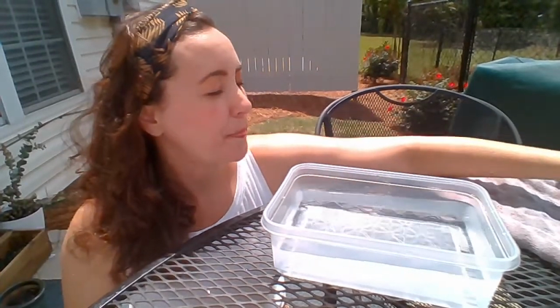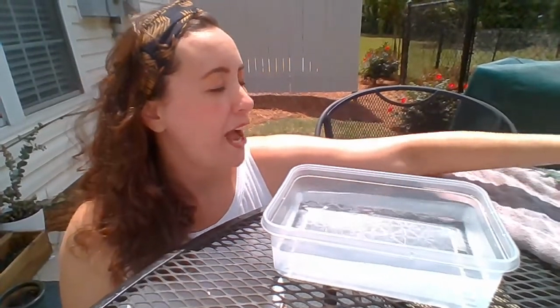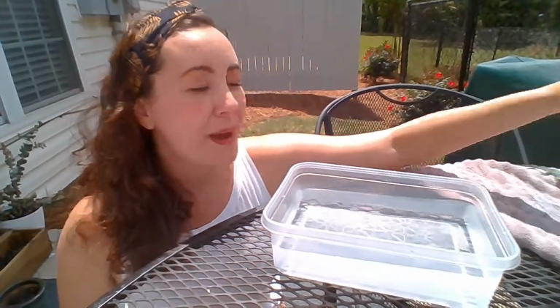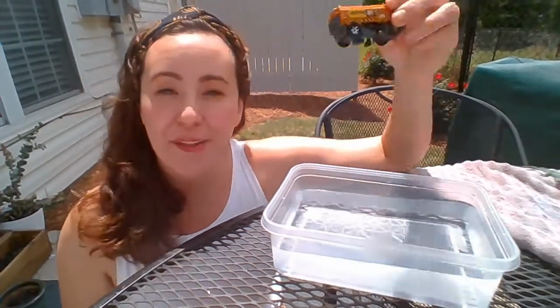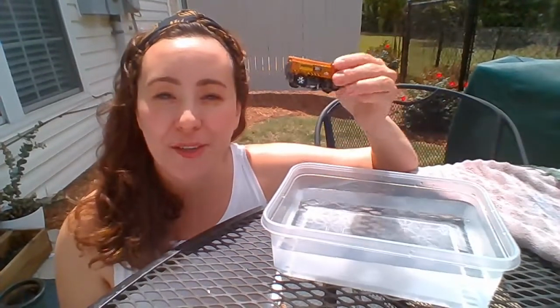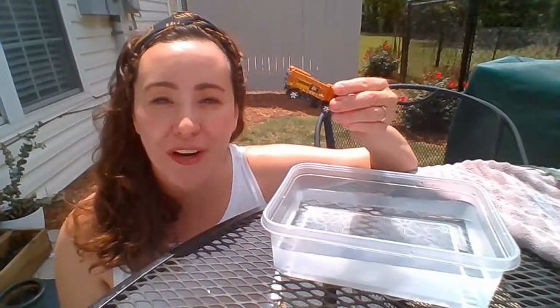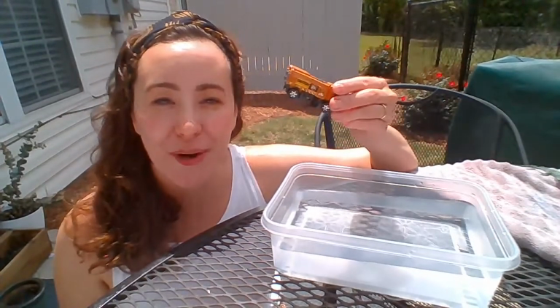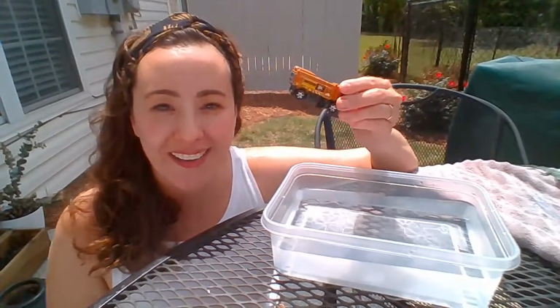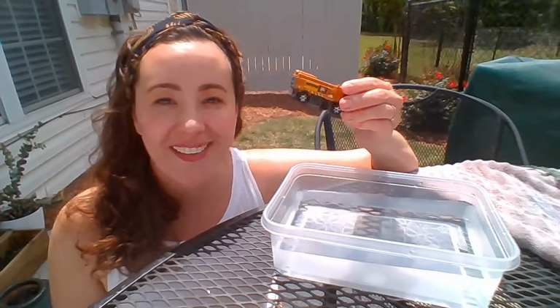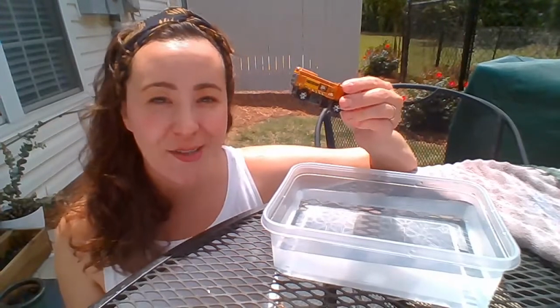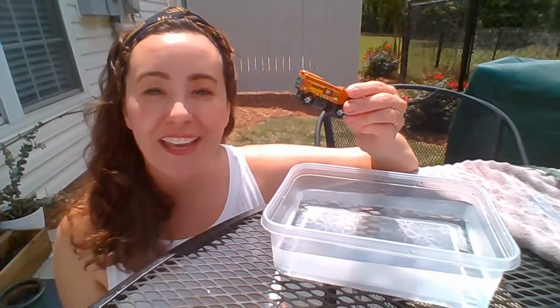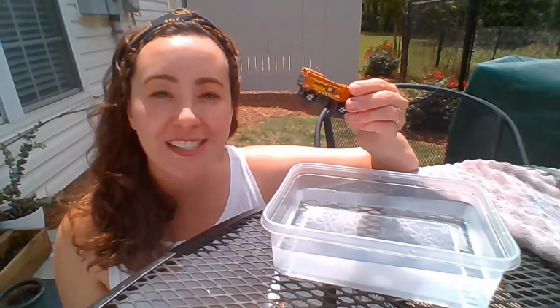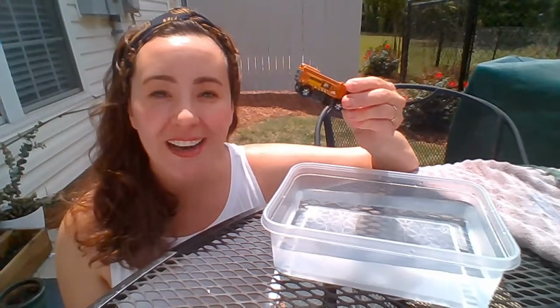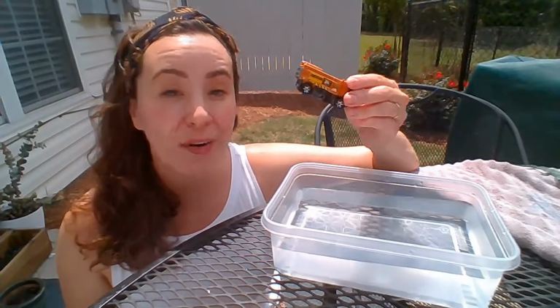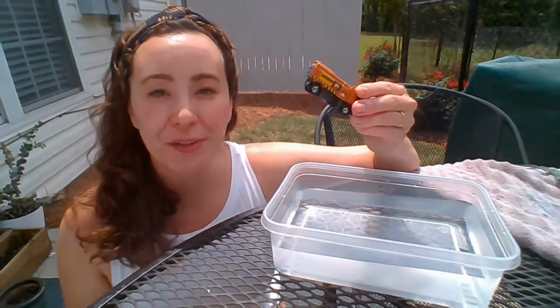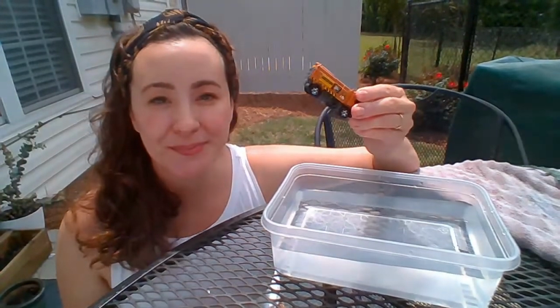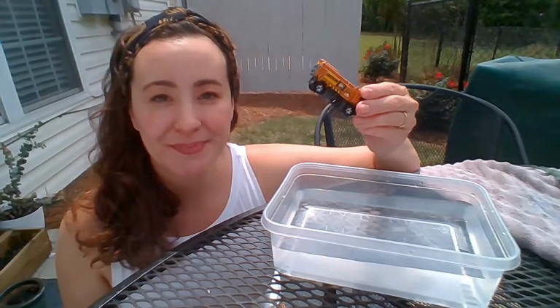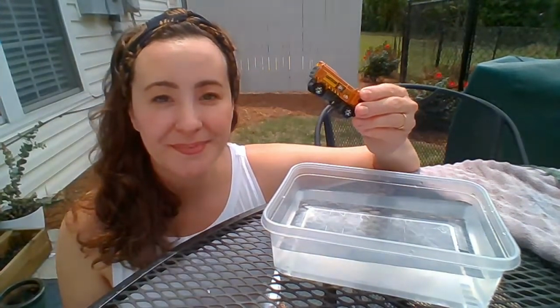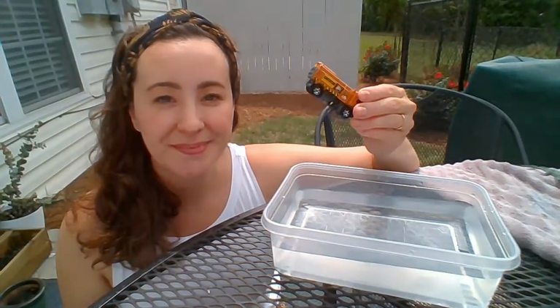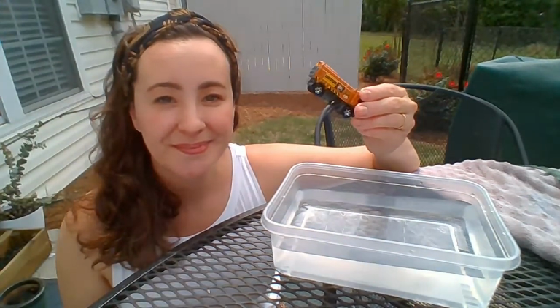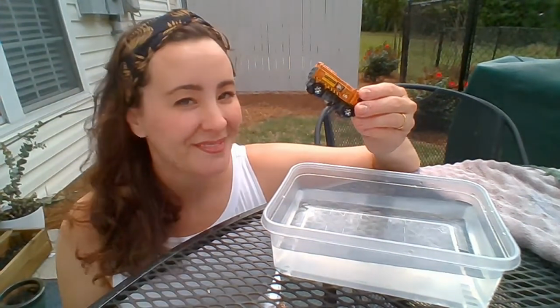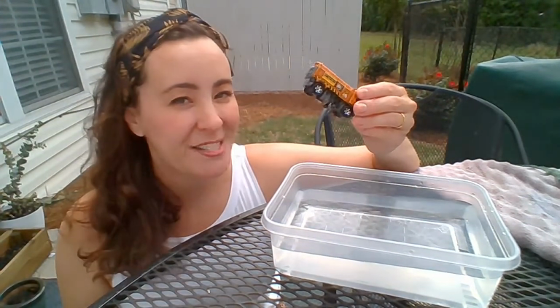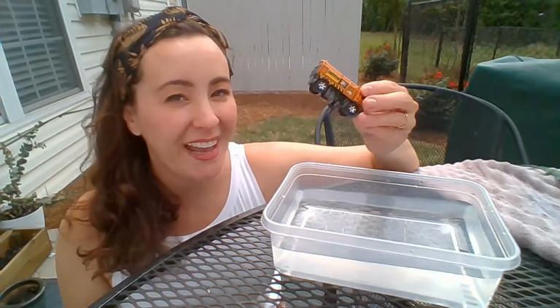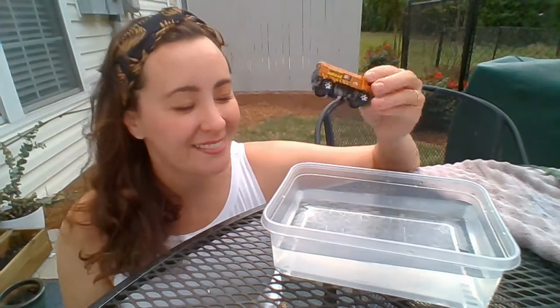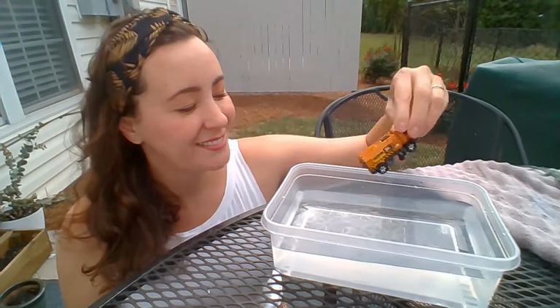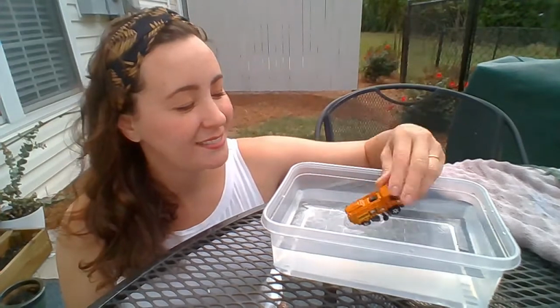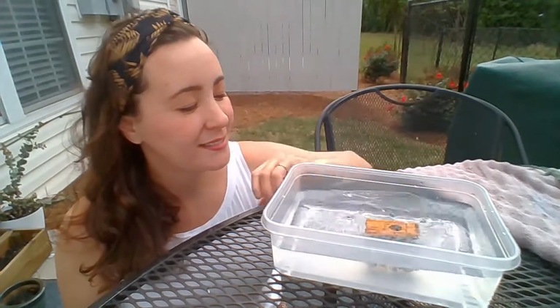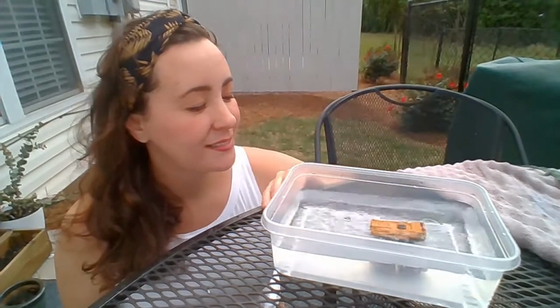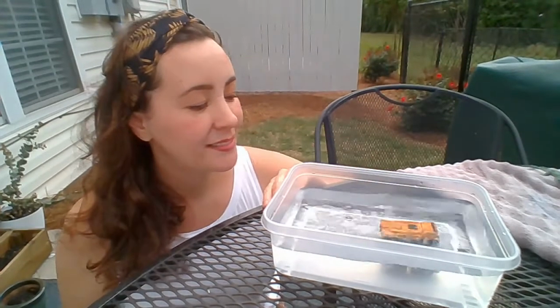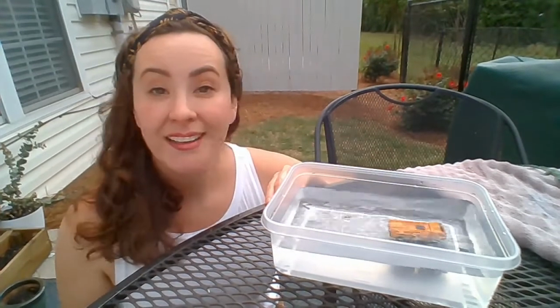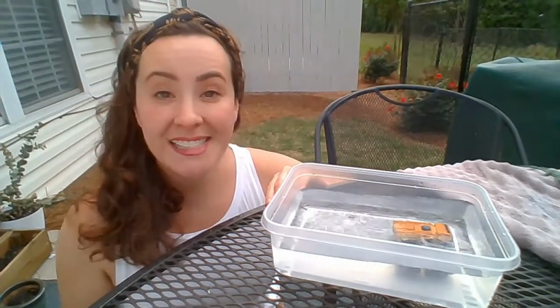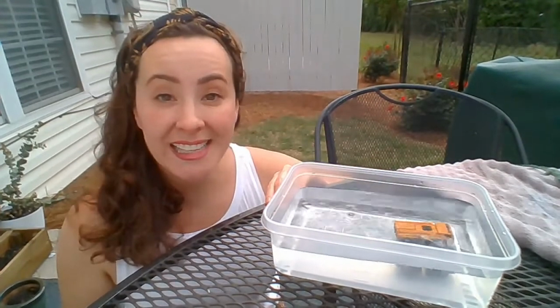How about the toy truck? Do you think it'll sink or will it float? Let's find out. It sinks!